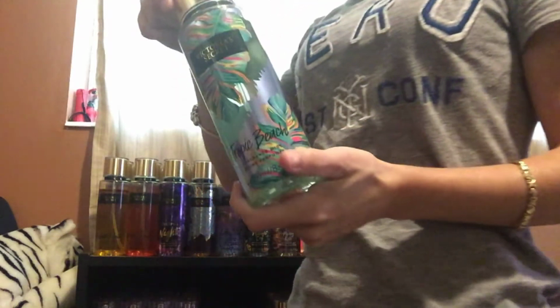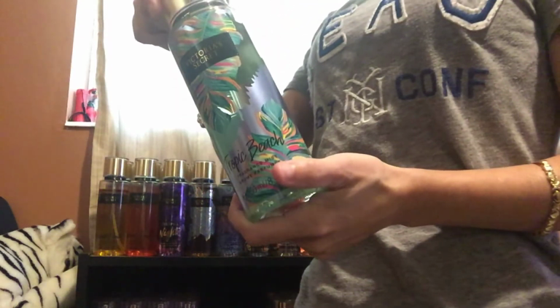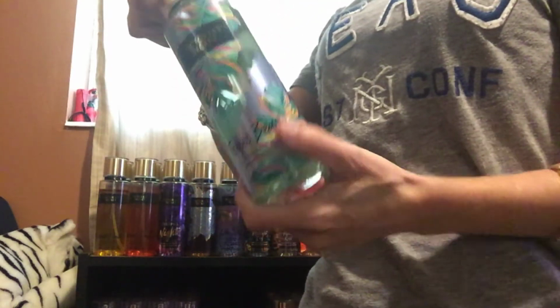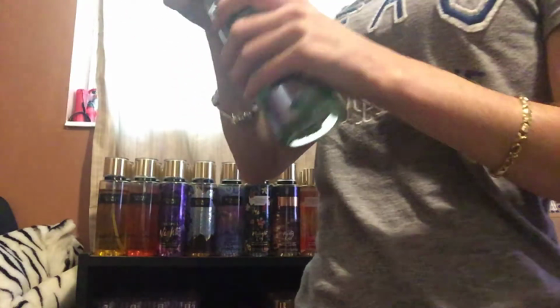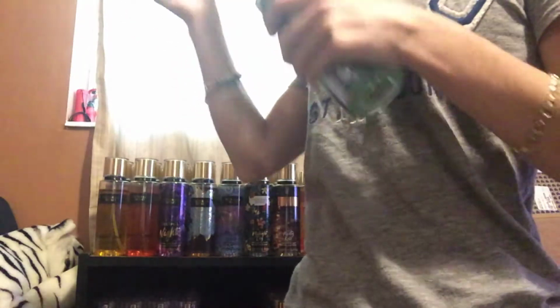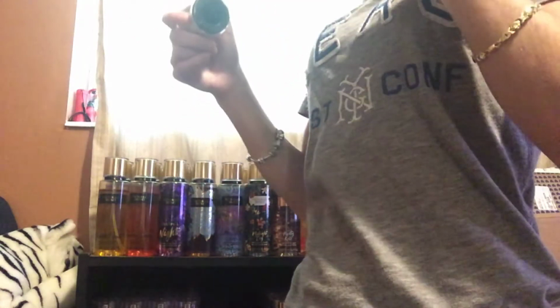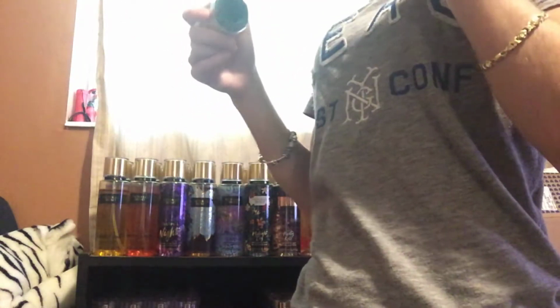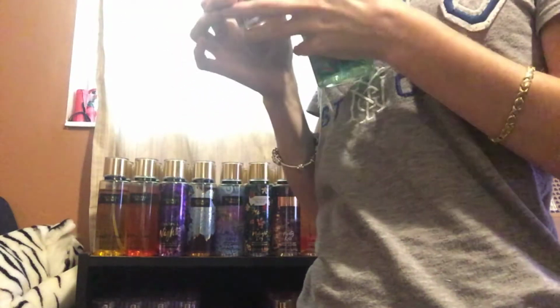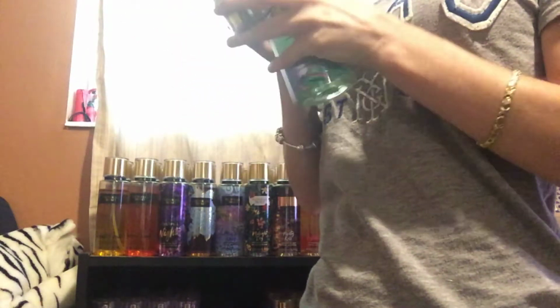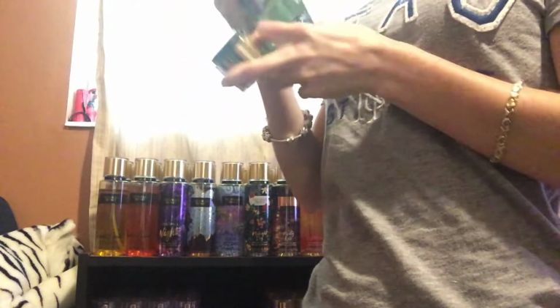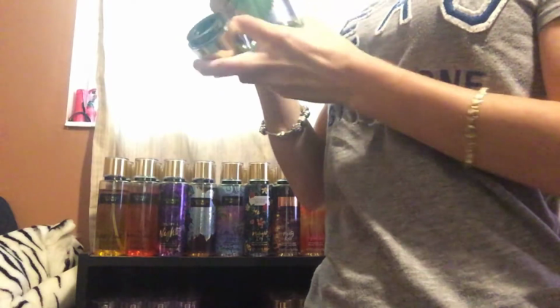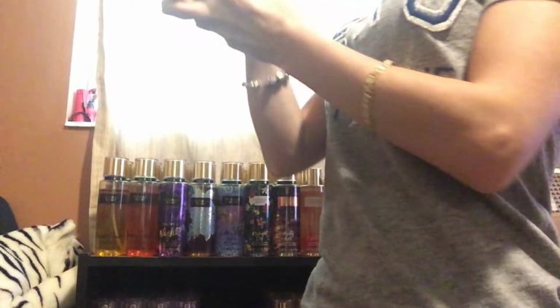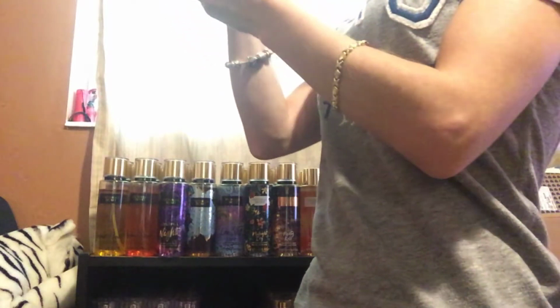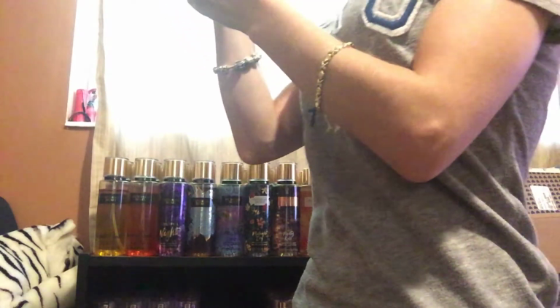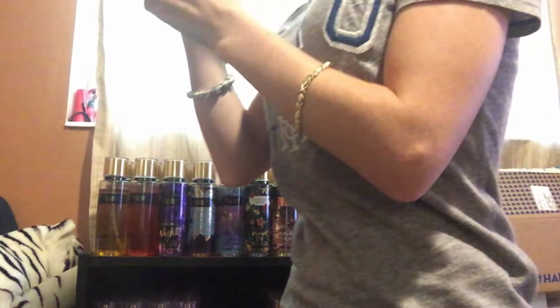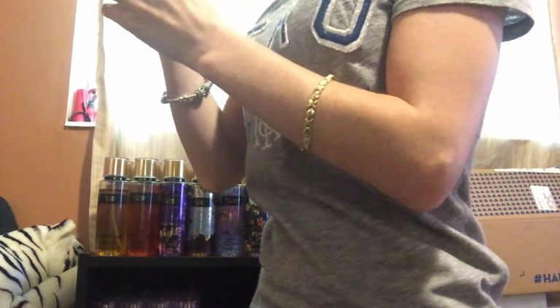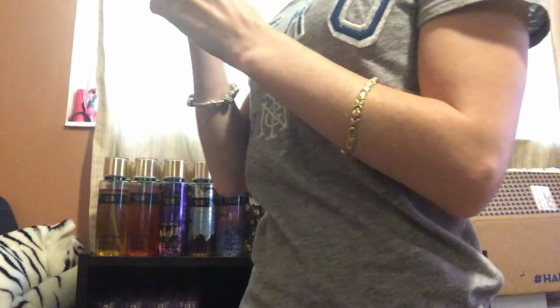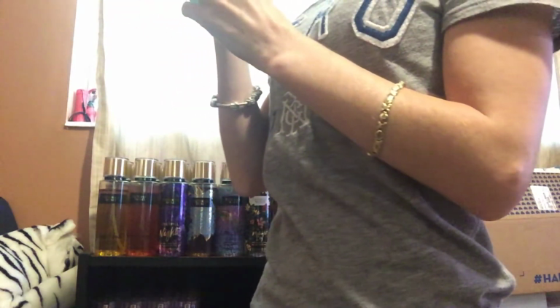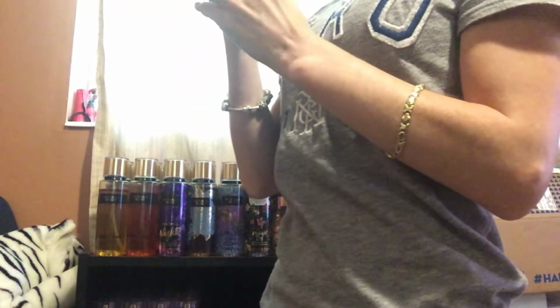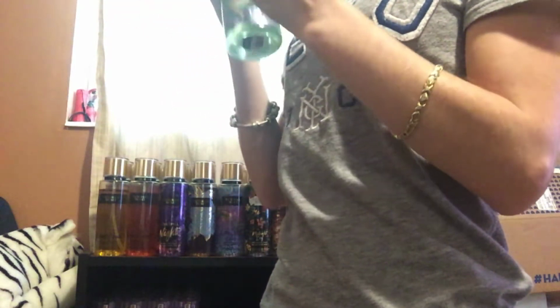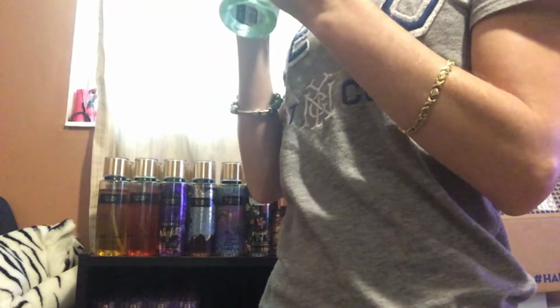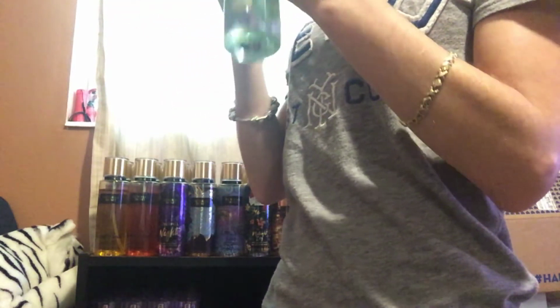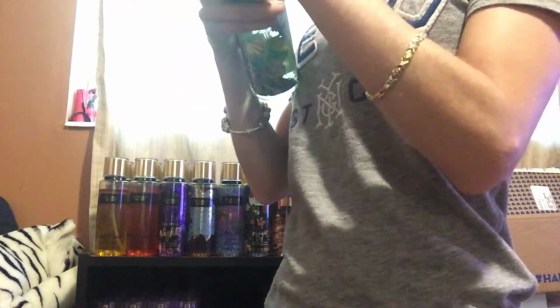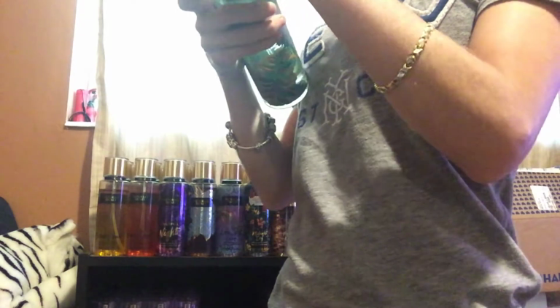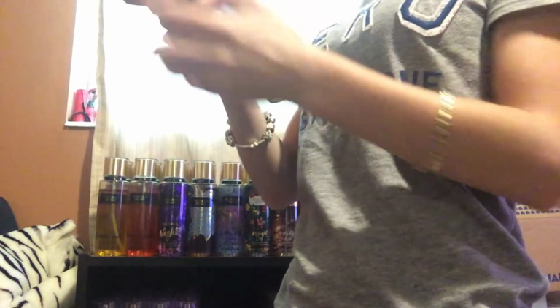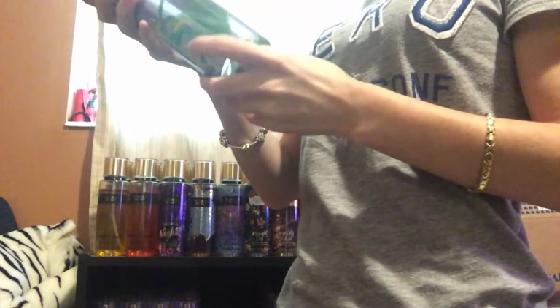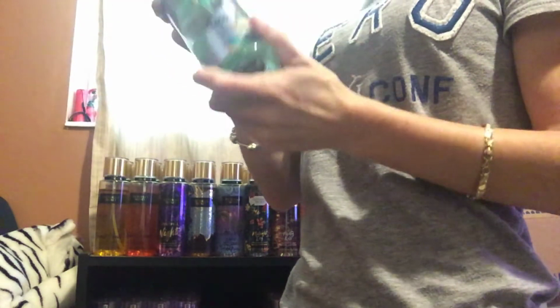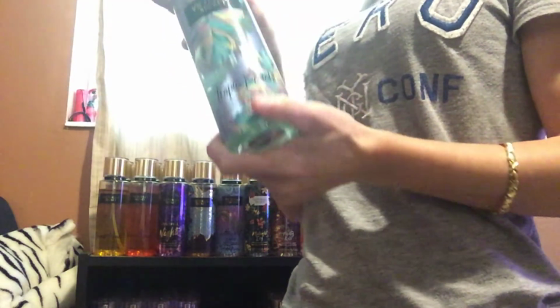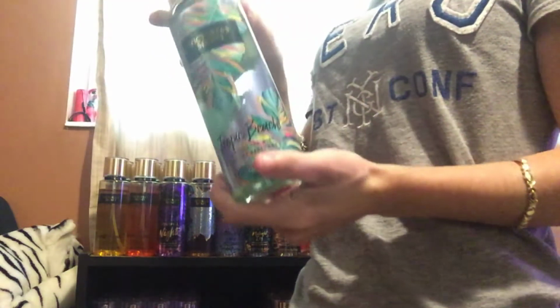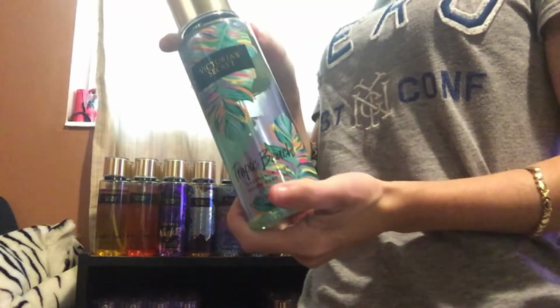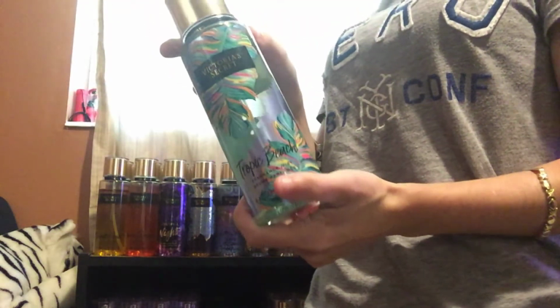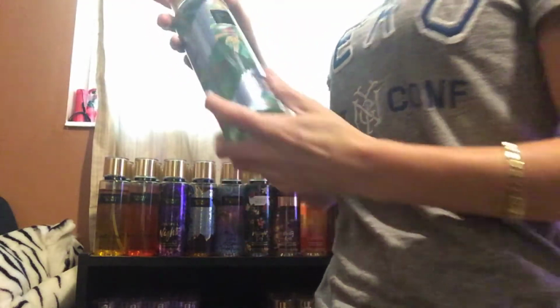Next, I have Tropic Bloom. This one smells like a perfume — it's really nice. So I'm going to keep this one as well.